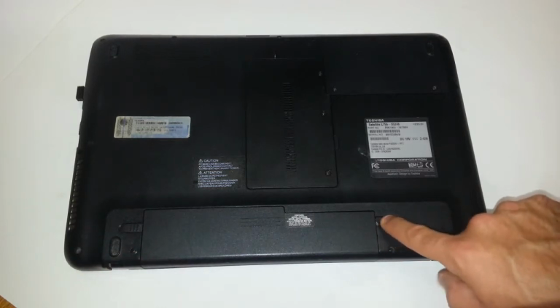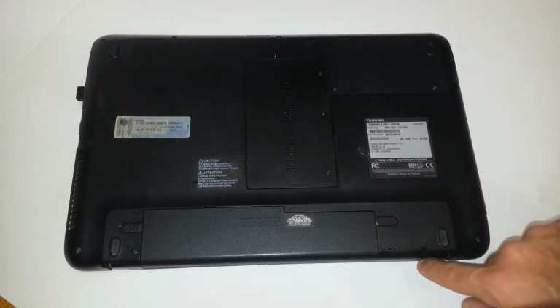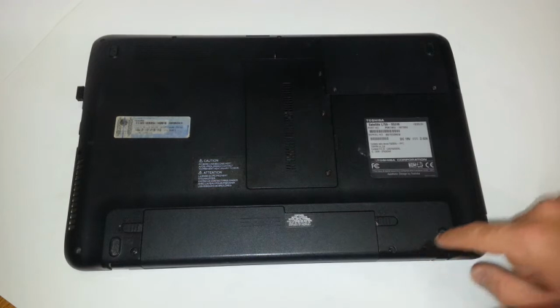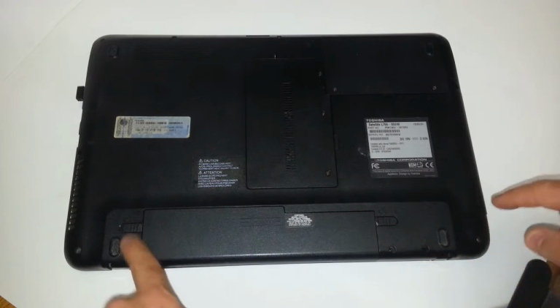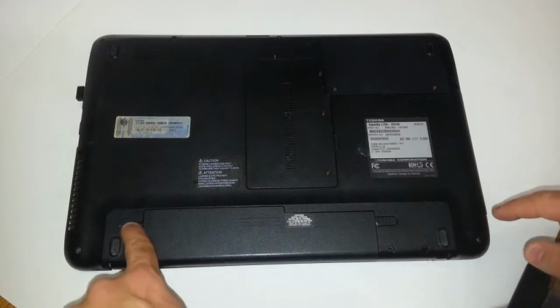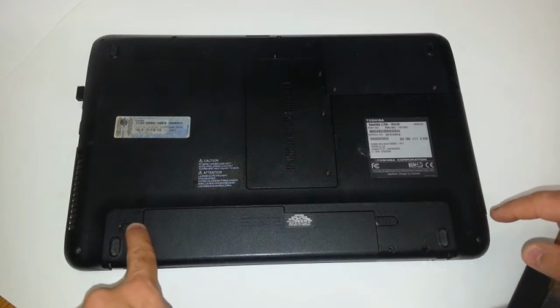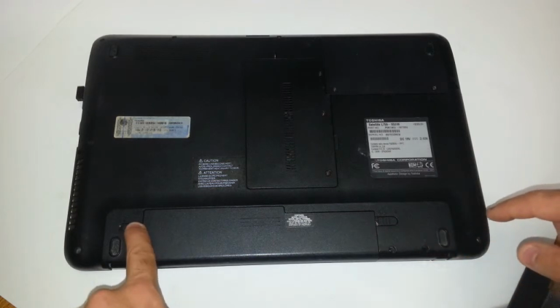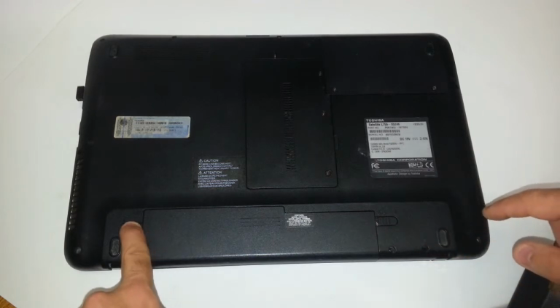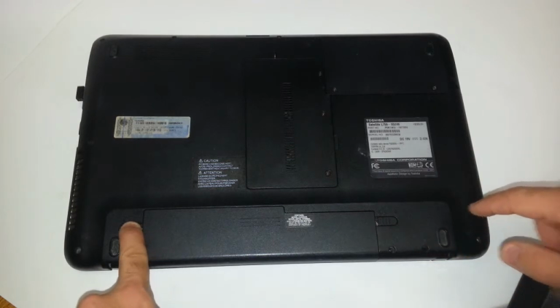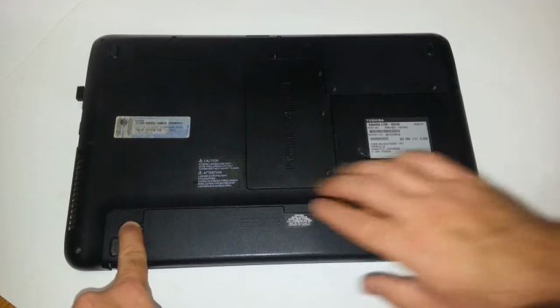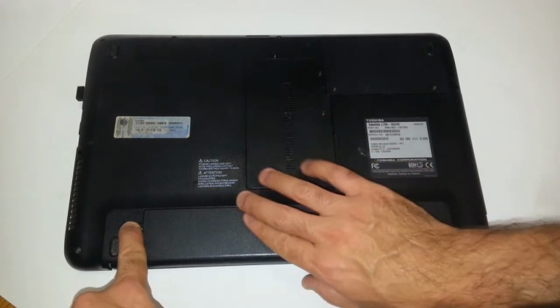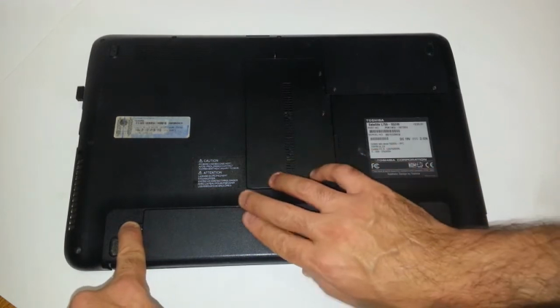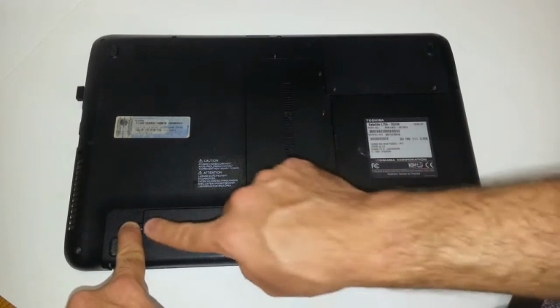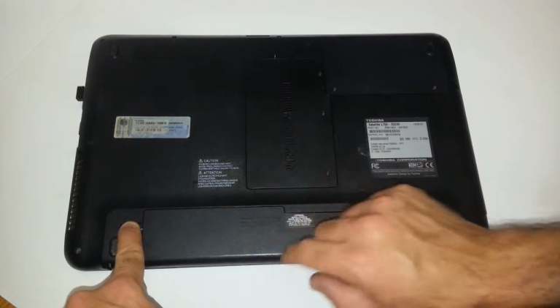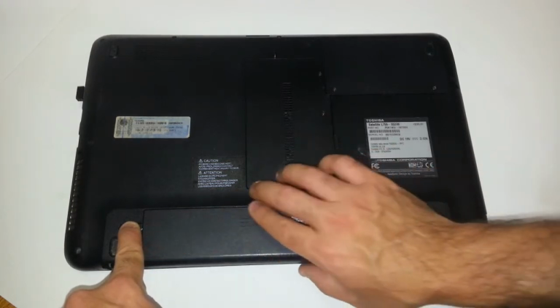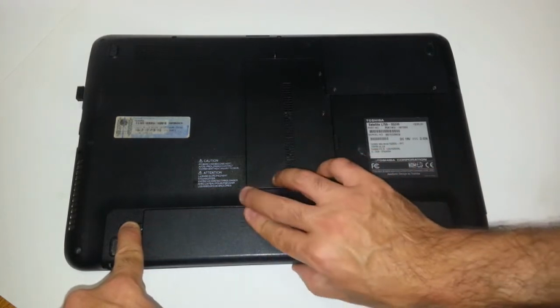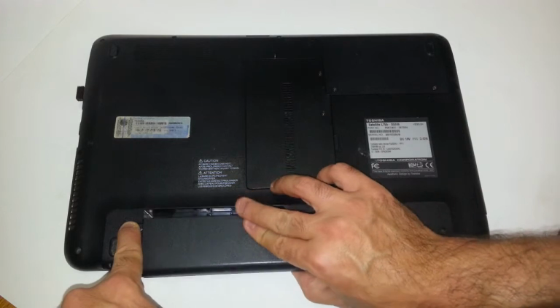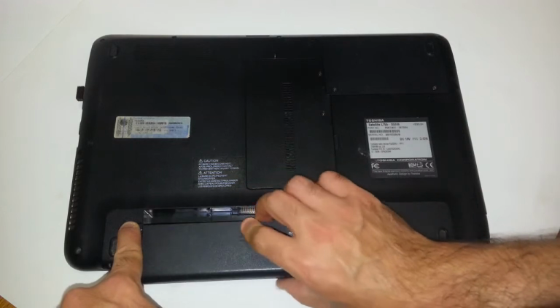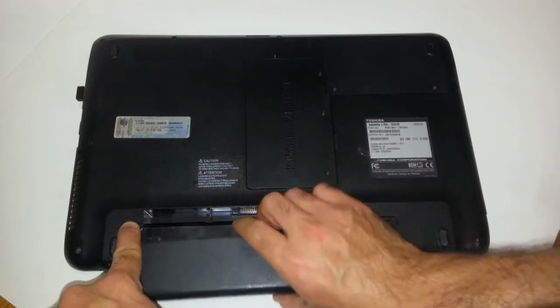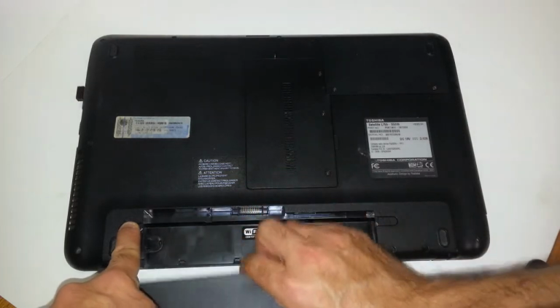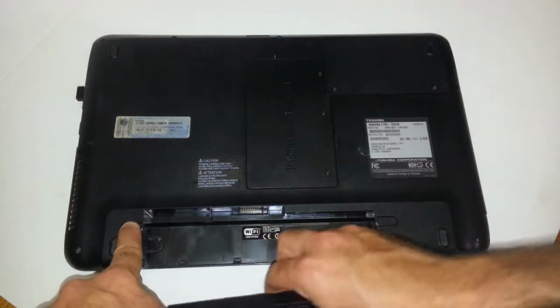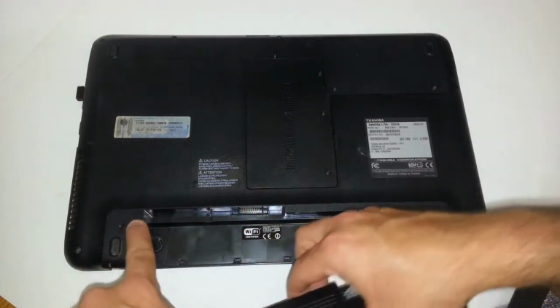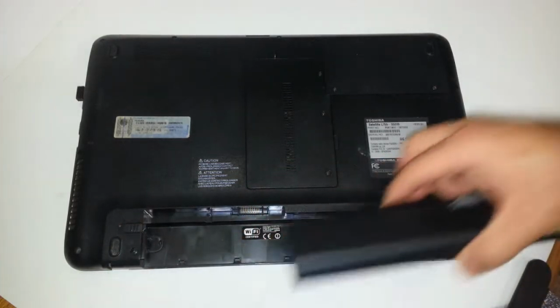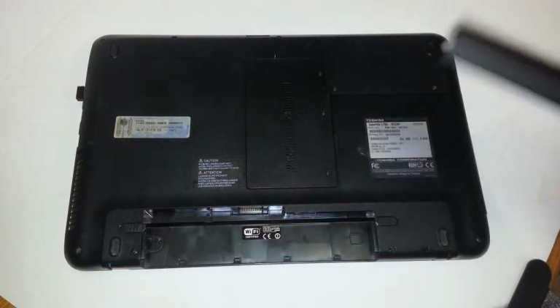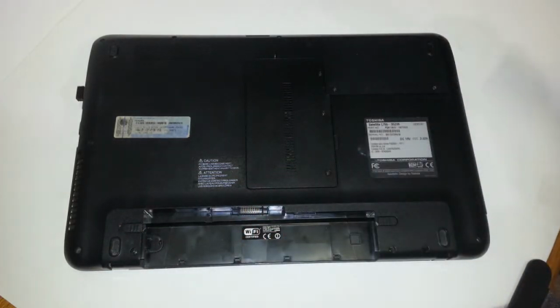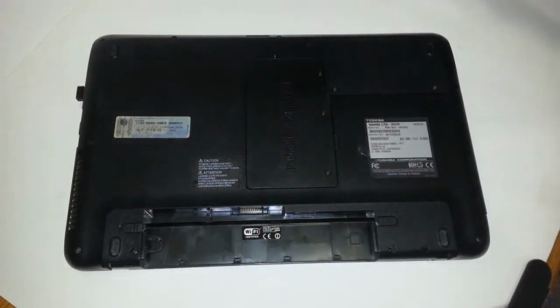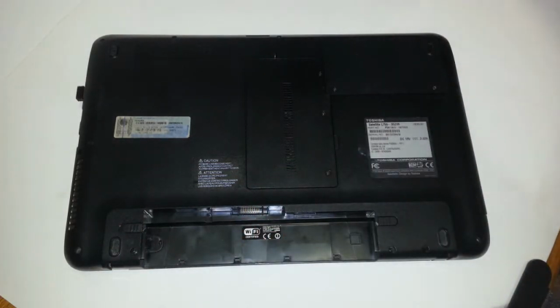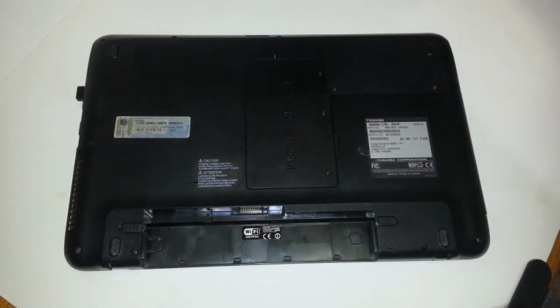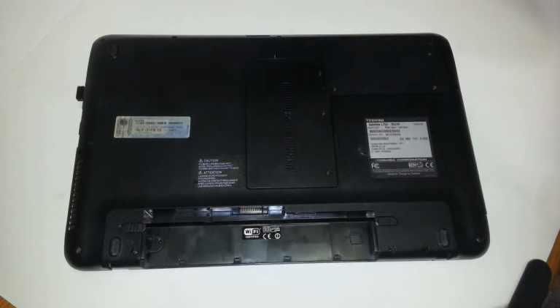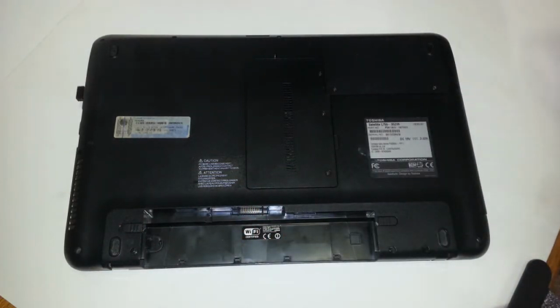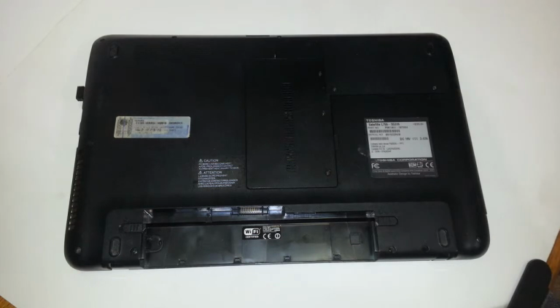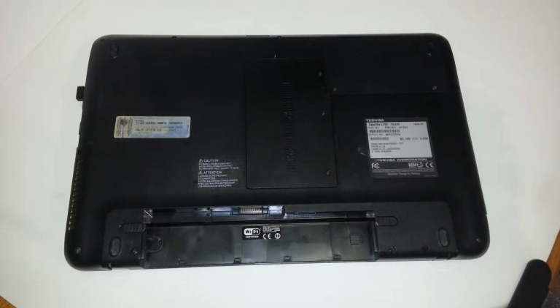You move it to the right, and this one you push it to the left. At the same time as you're pushing with that finger, you want to slide out the battery towards you. Get the battery out of the way.